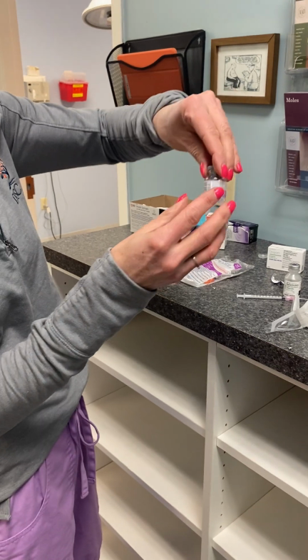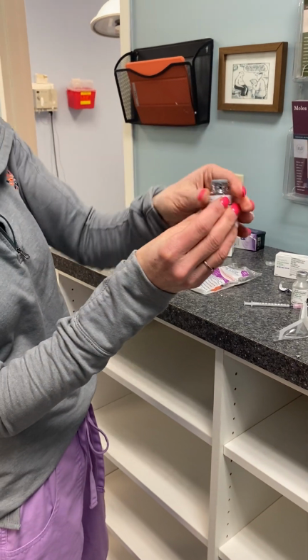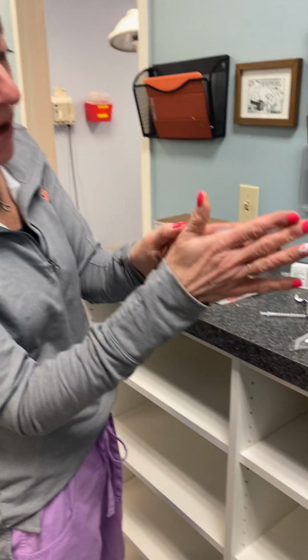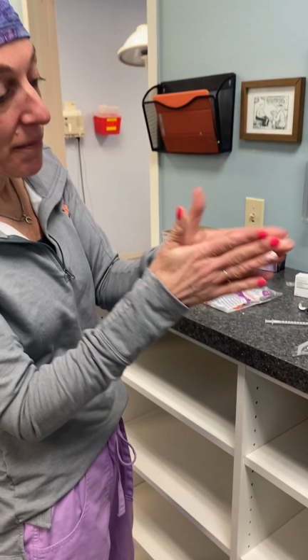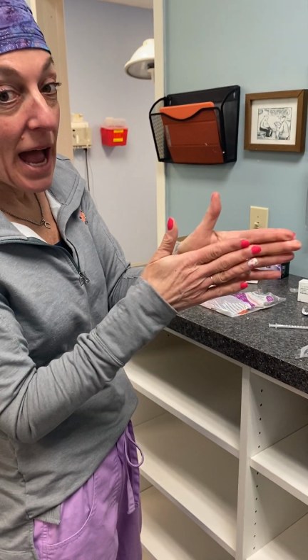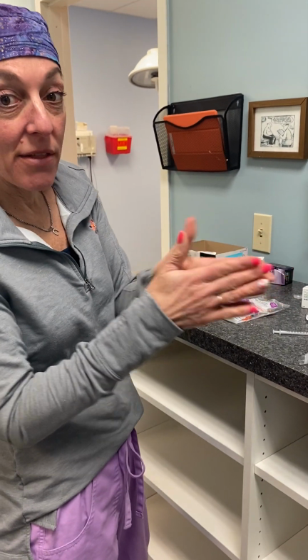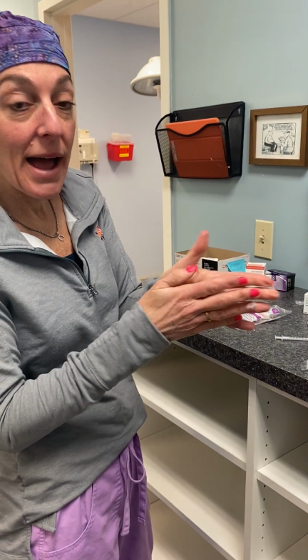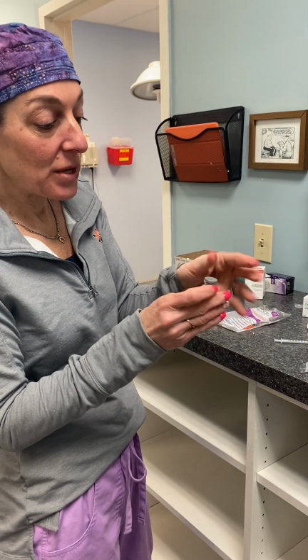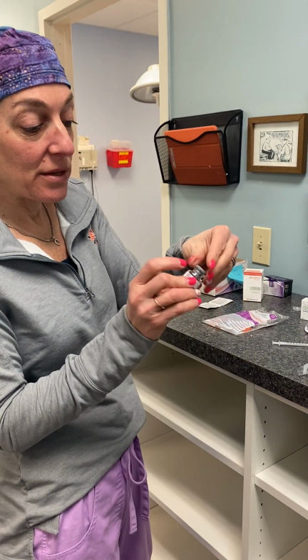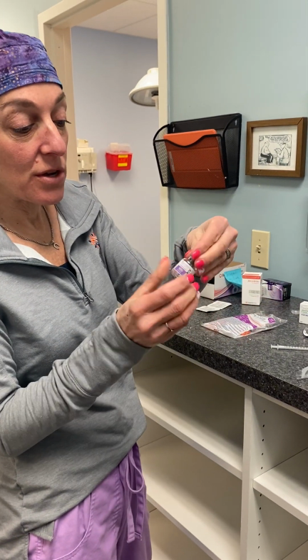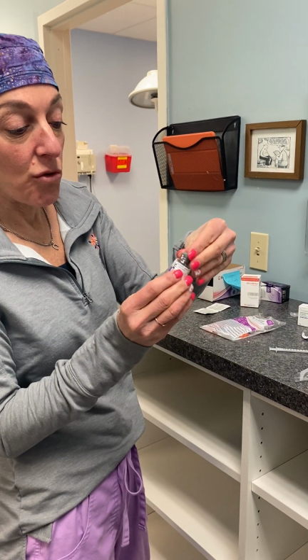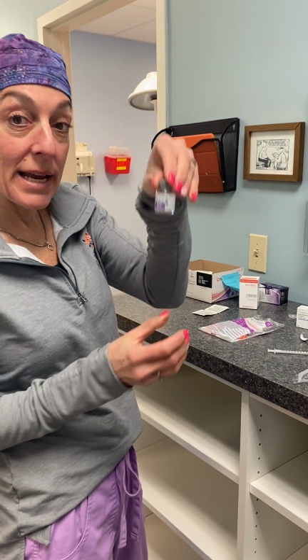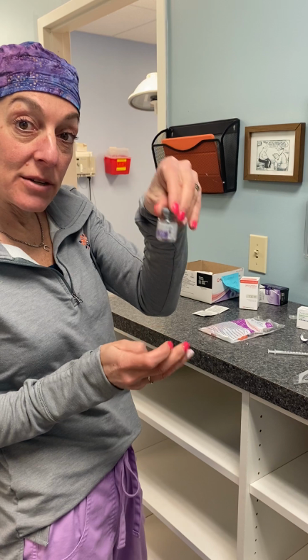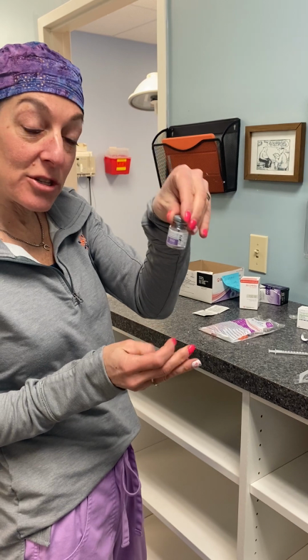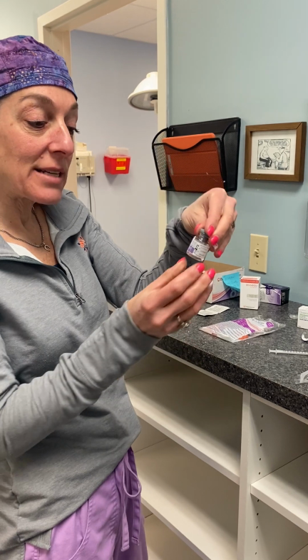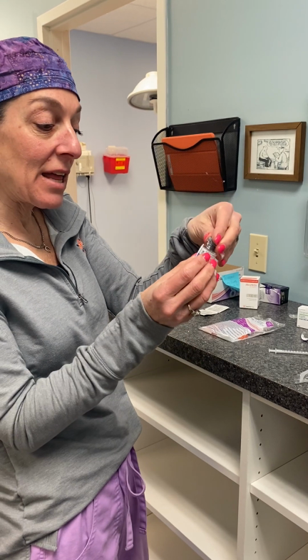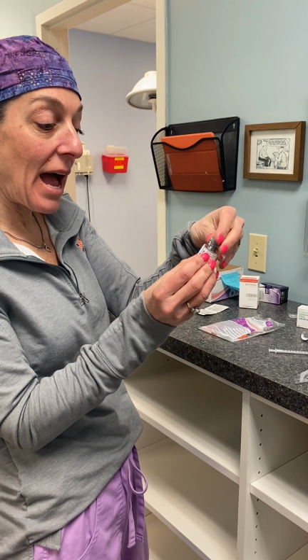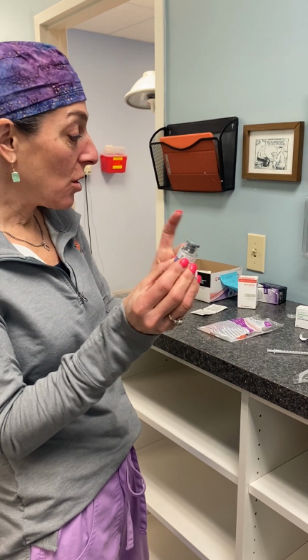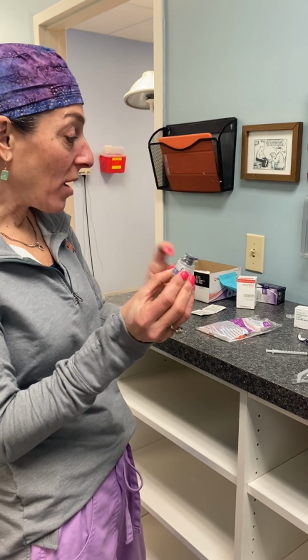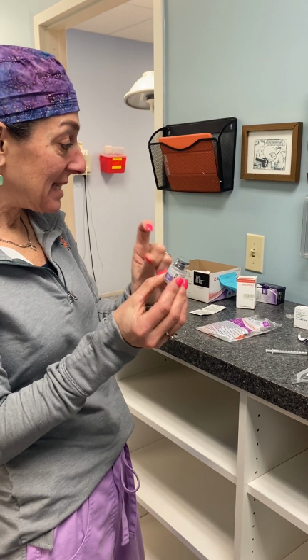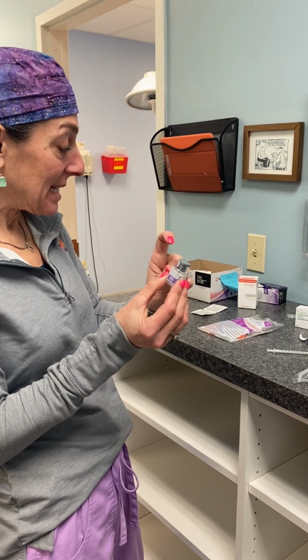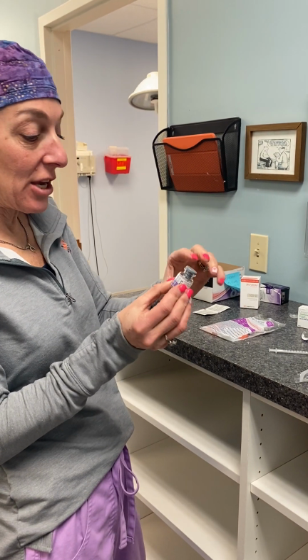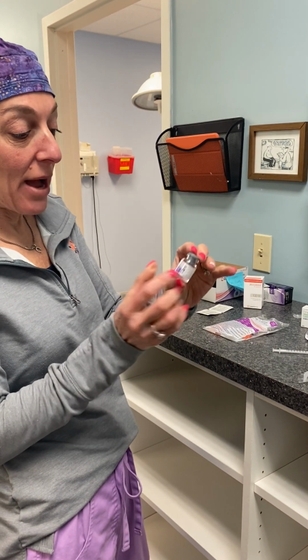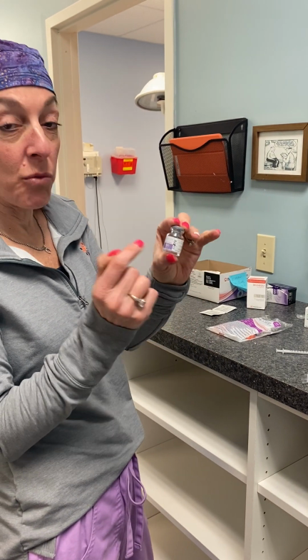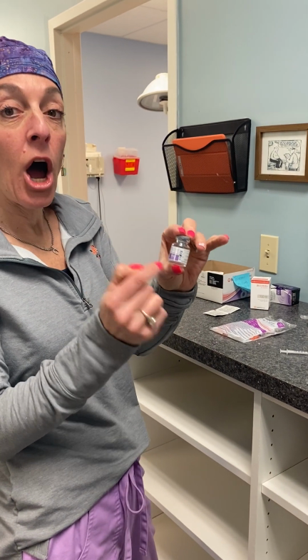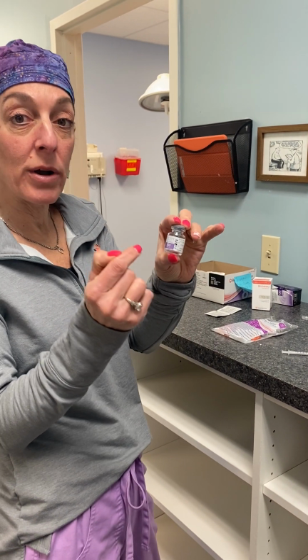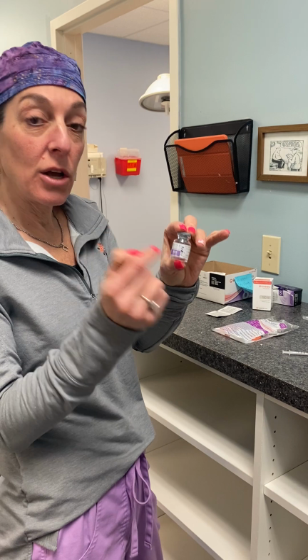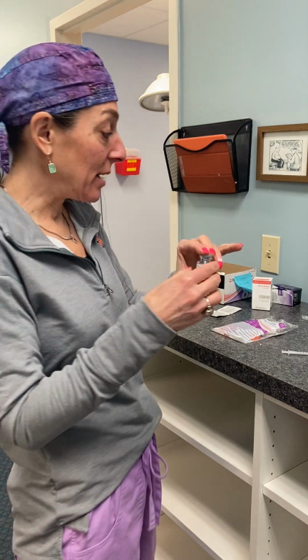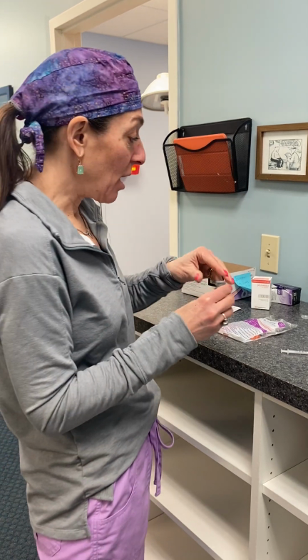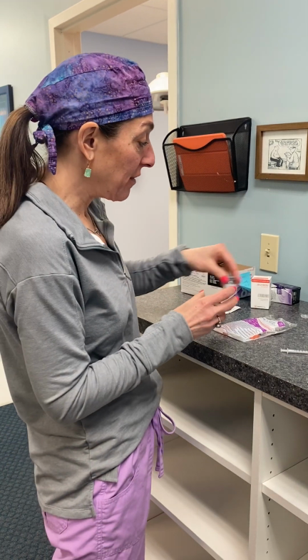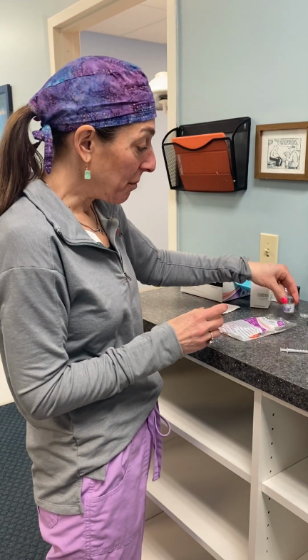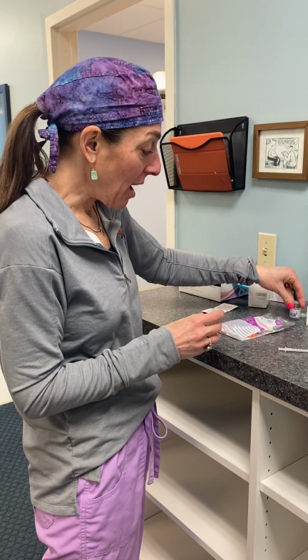Now that is ready to inject. In that one cc you now have 100 units of Botox.